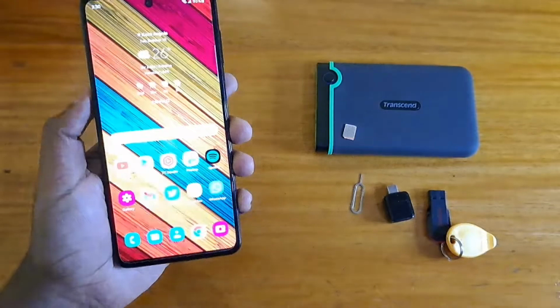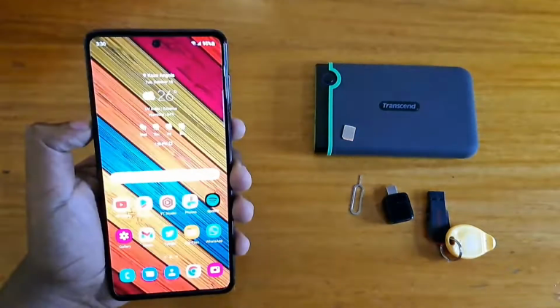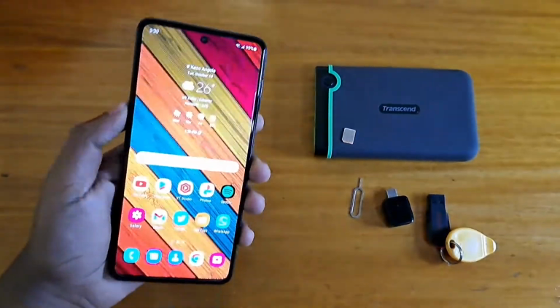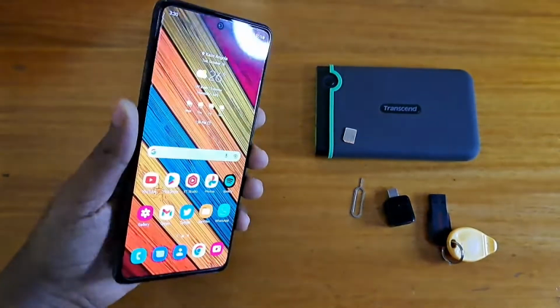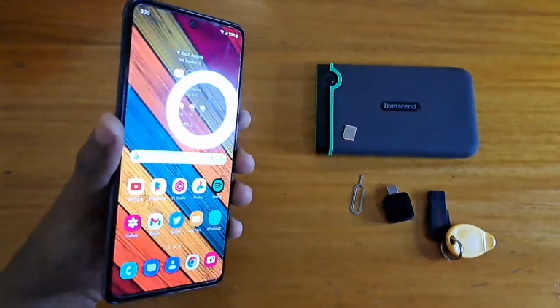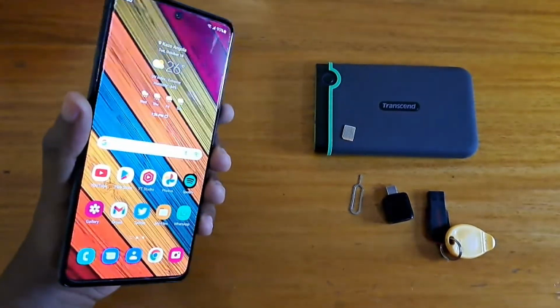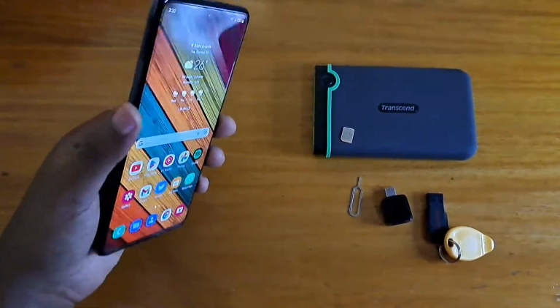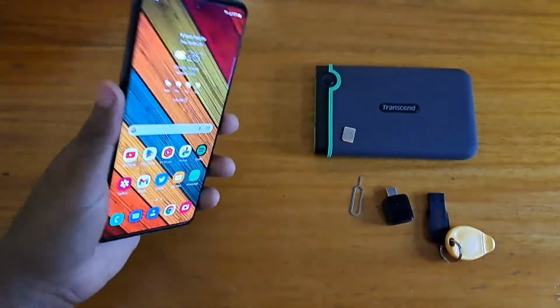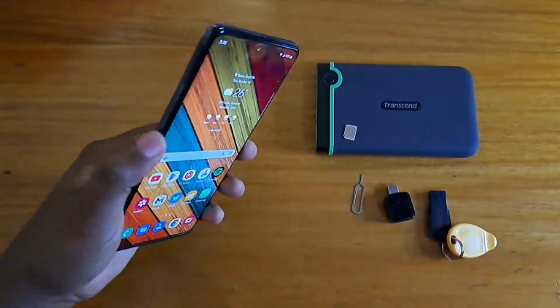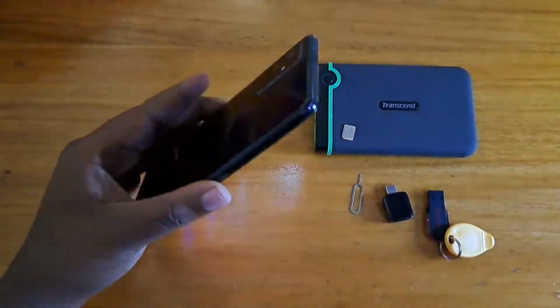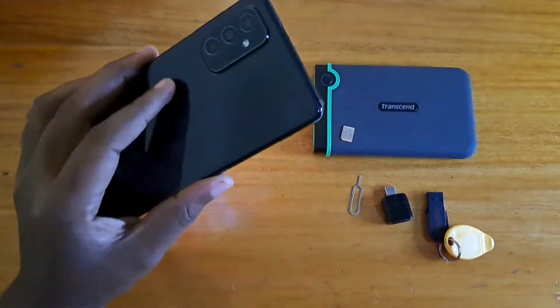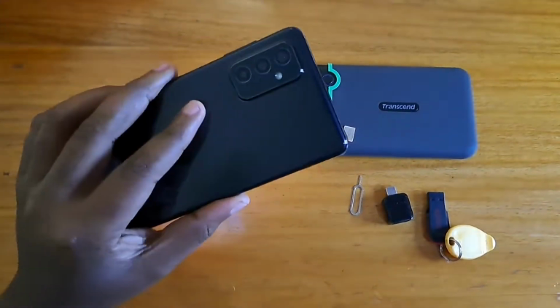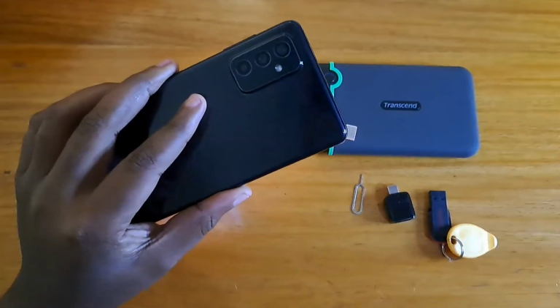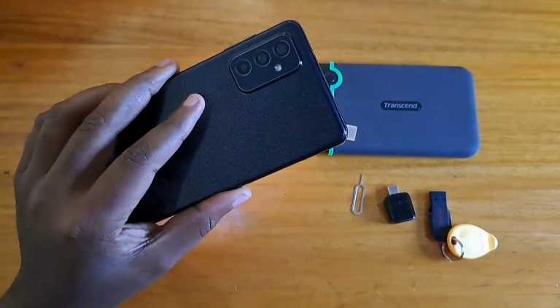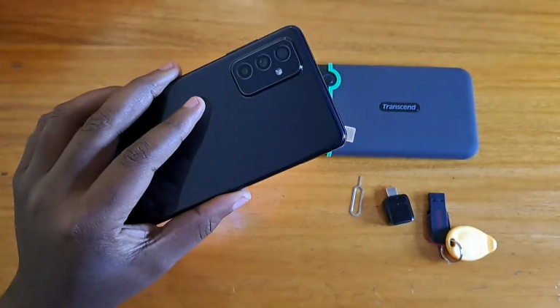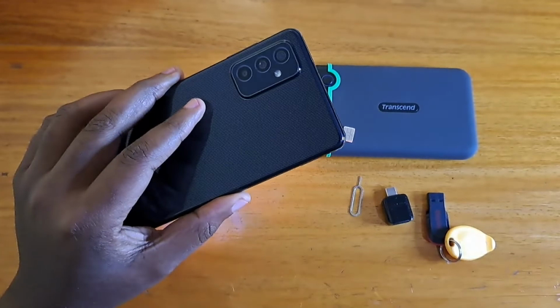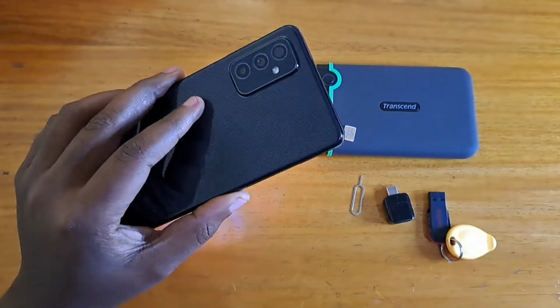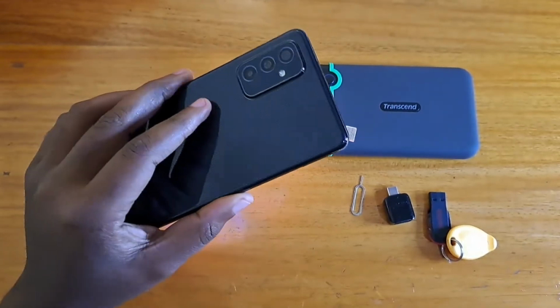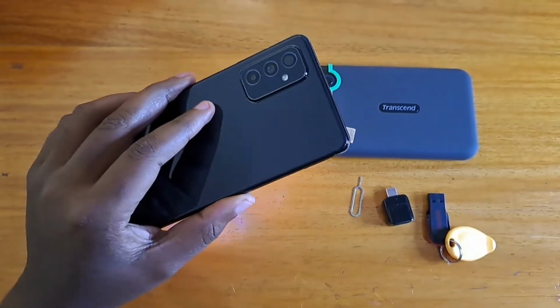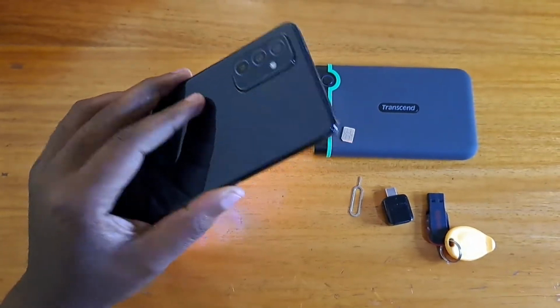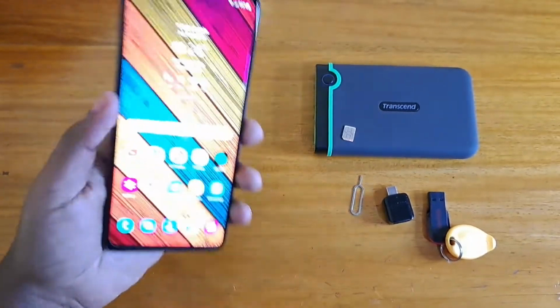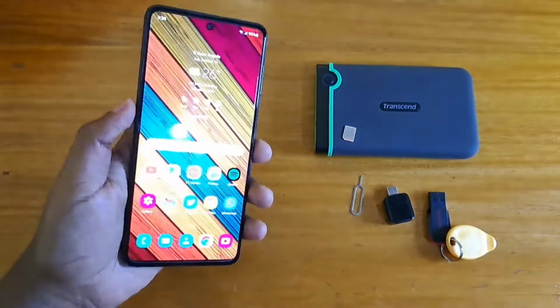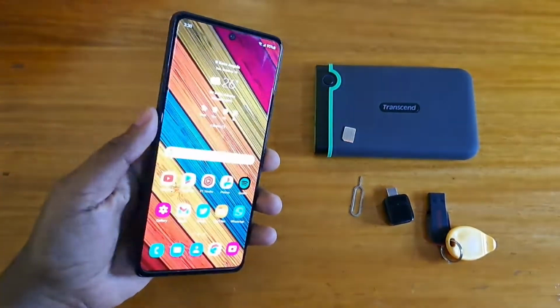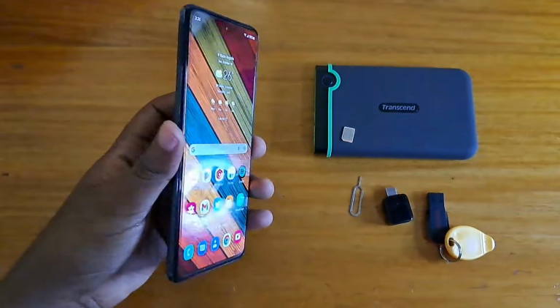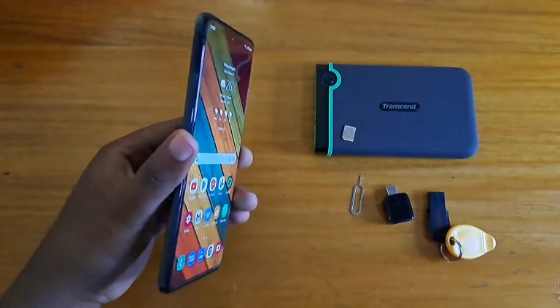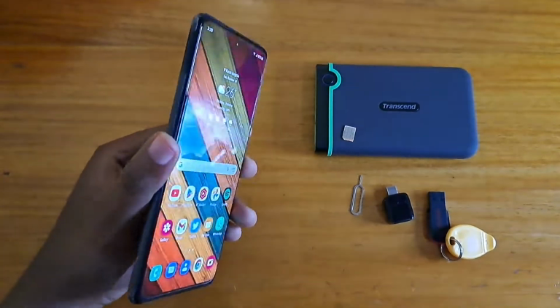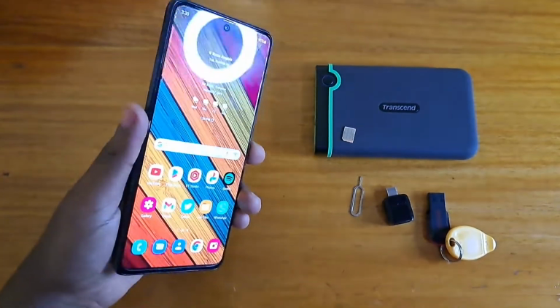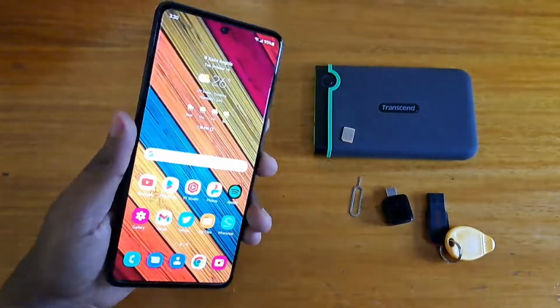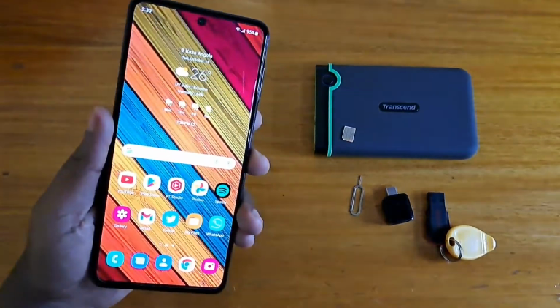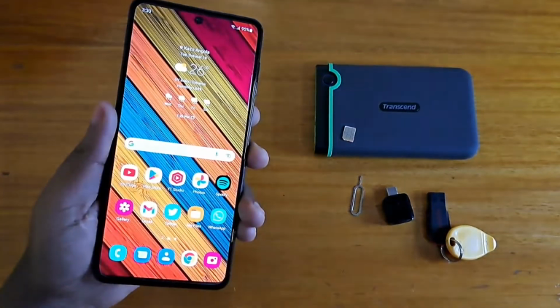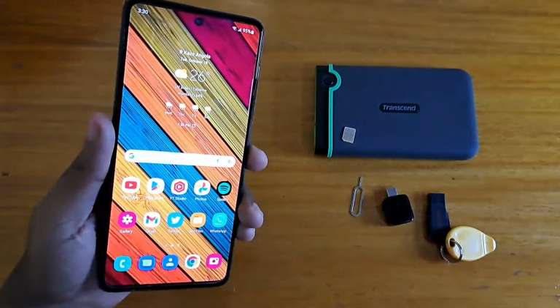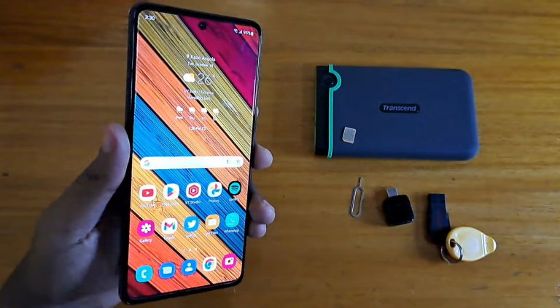Hey, what's up guys, it's Dev here with another video. Today I'm going to be testing the OTG on the Samsung Galaxy M52 5G, as well as taking a look at its SIM tray and how to insert the SIM in it.